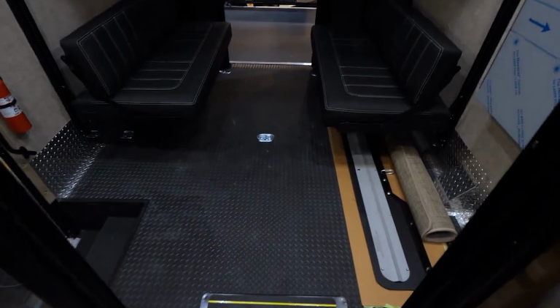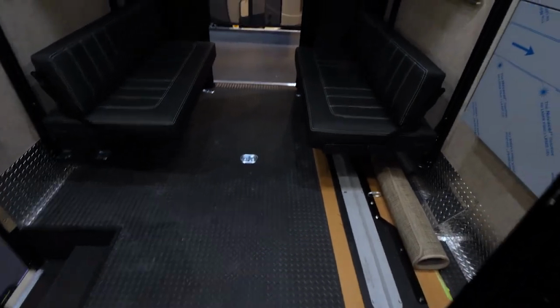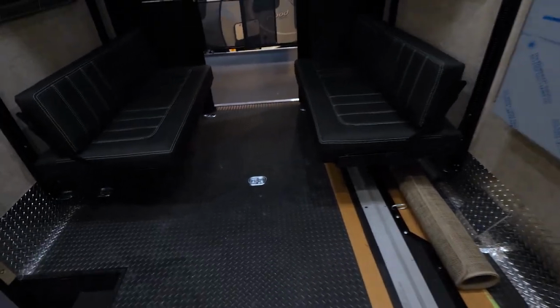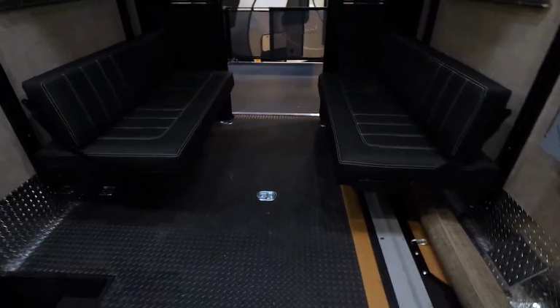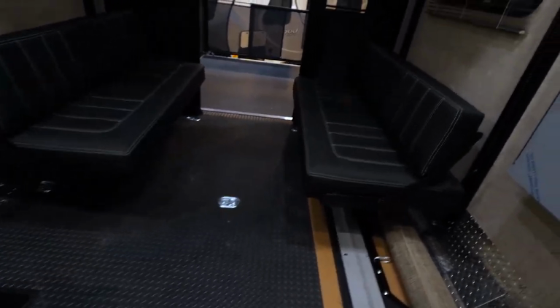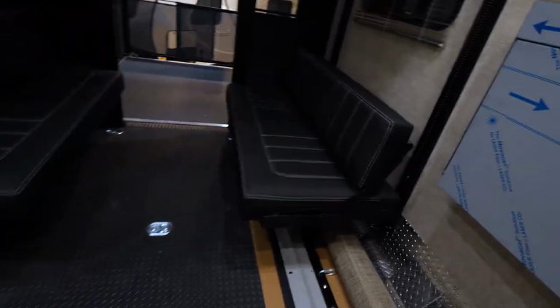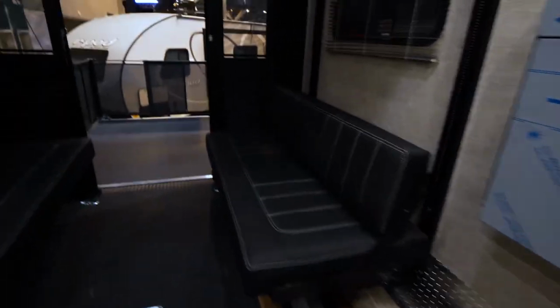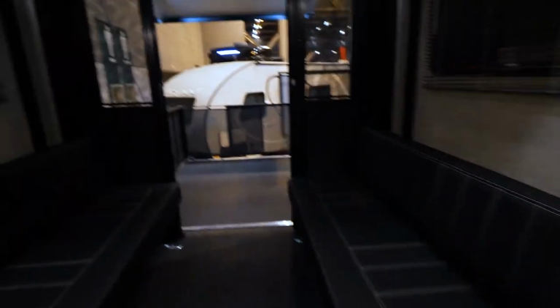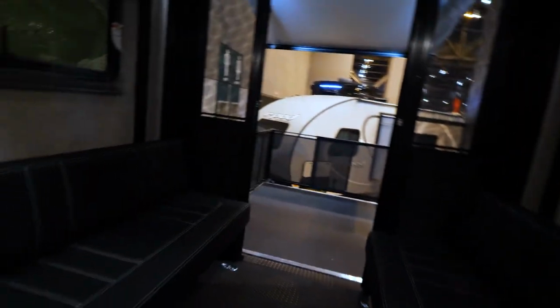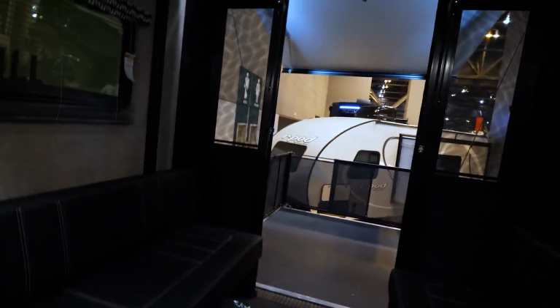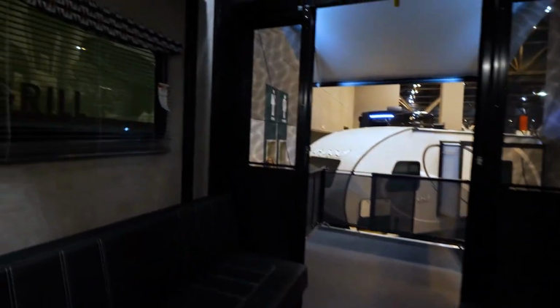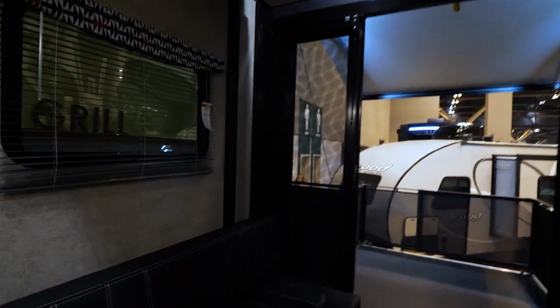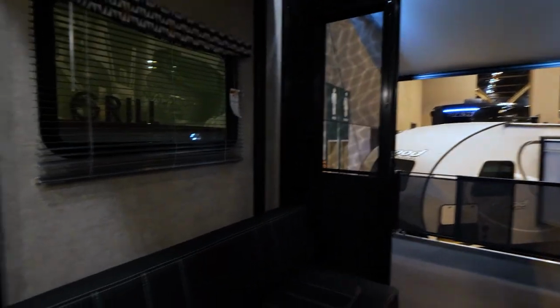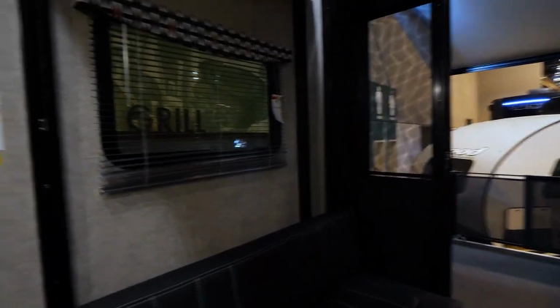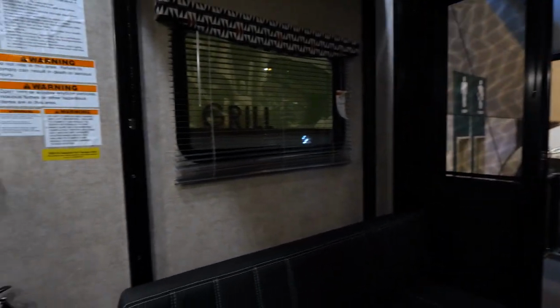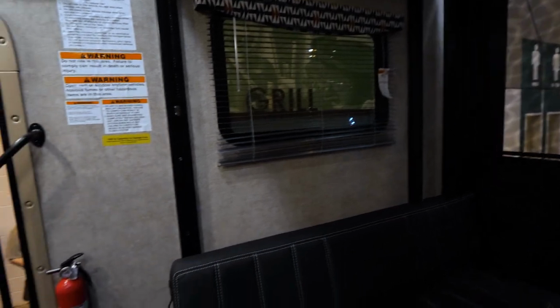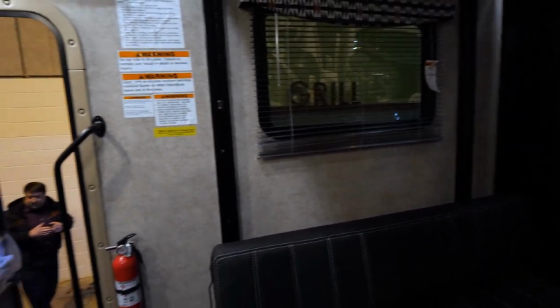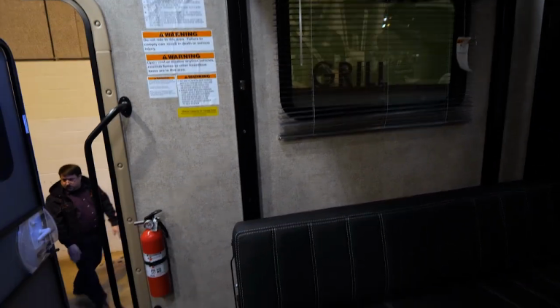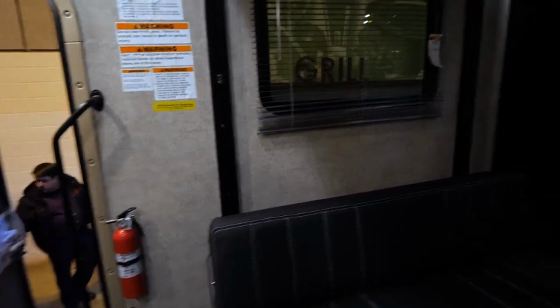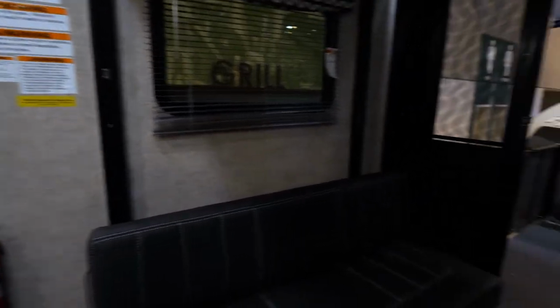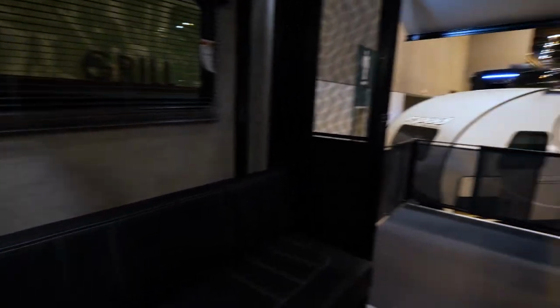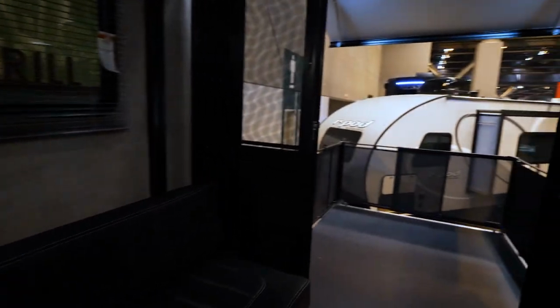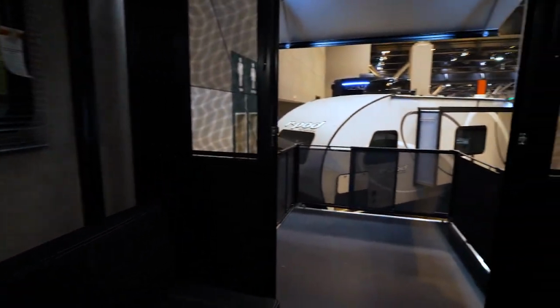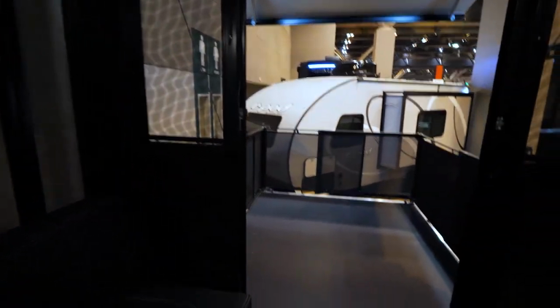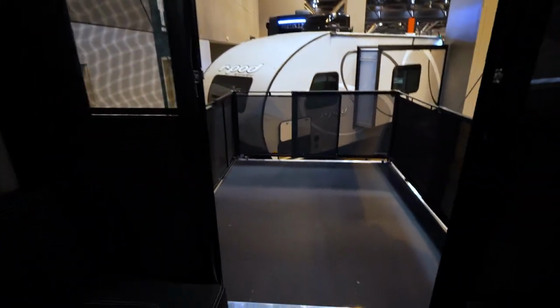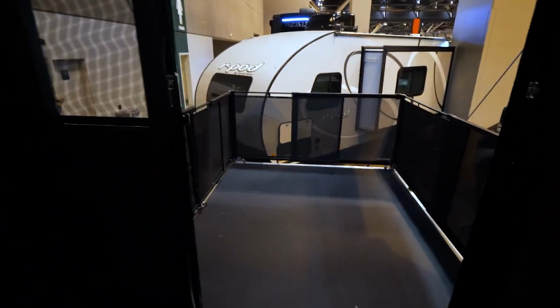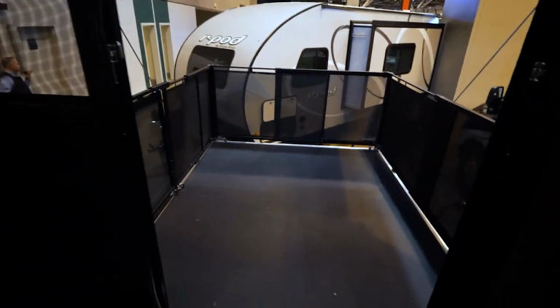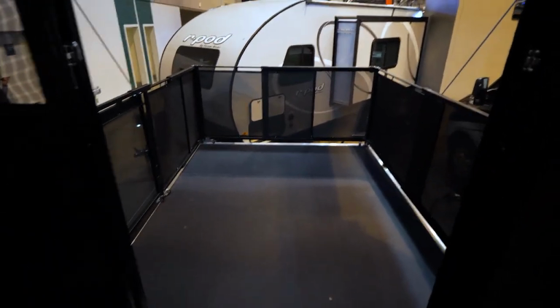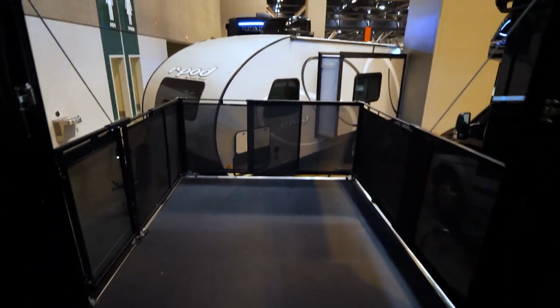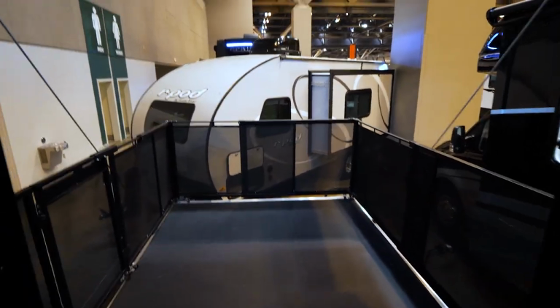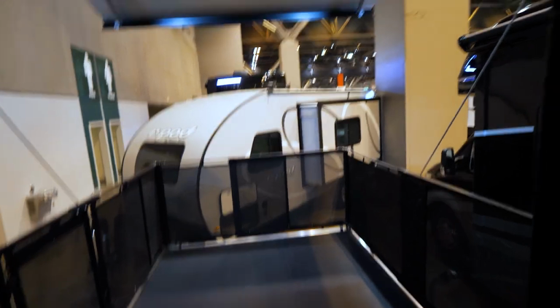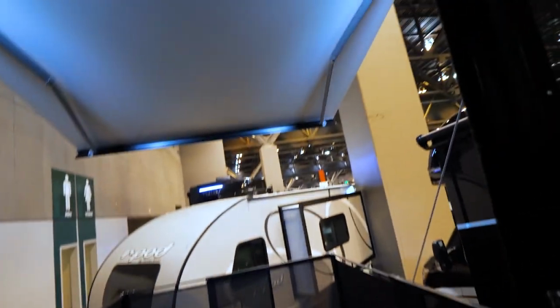And you've got the toy hauler. I have not seen a Toy Hauler A before. There he is.